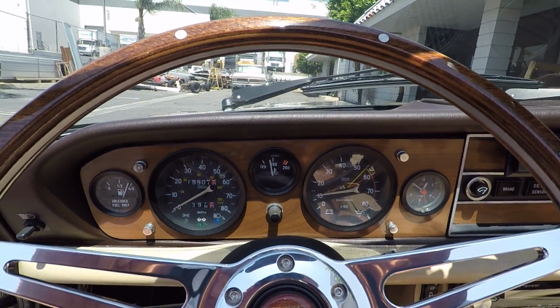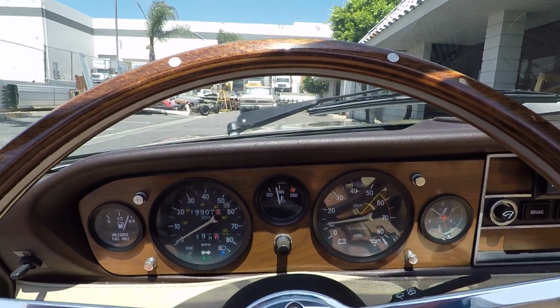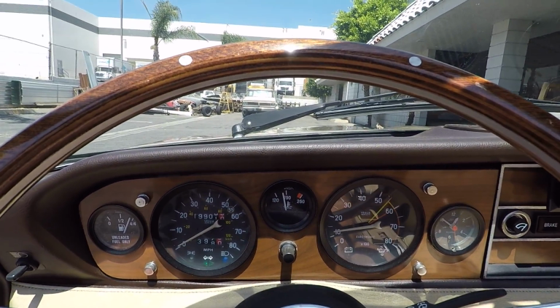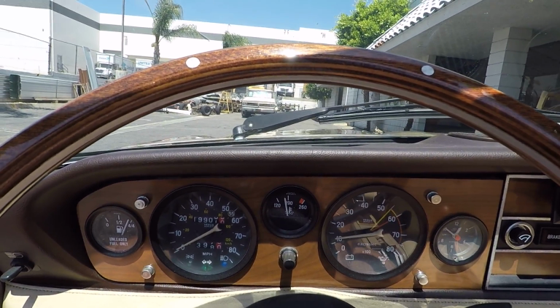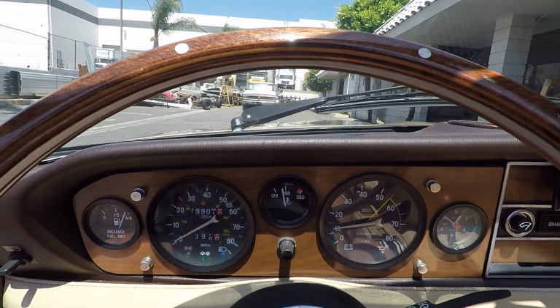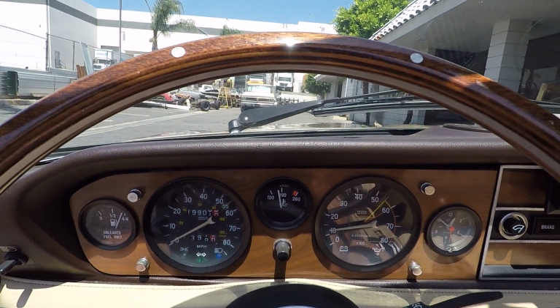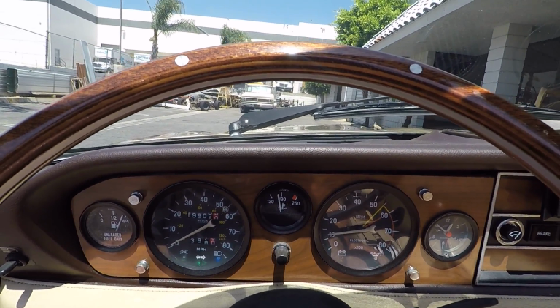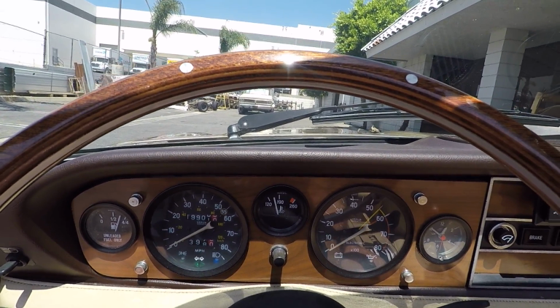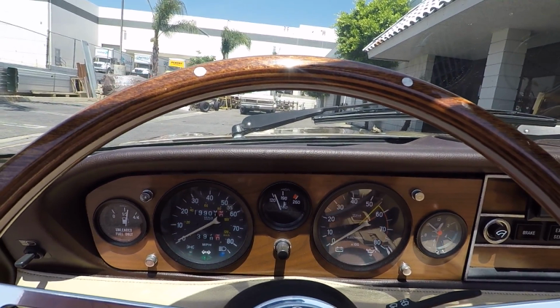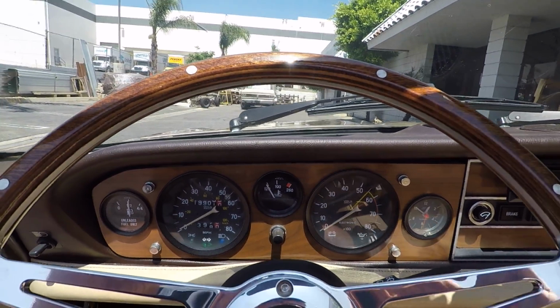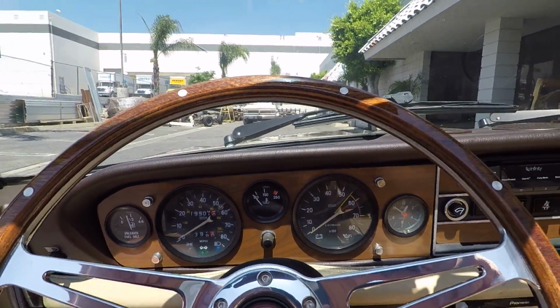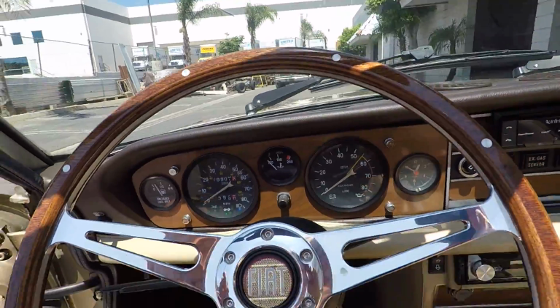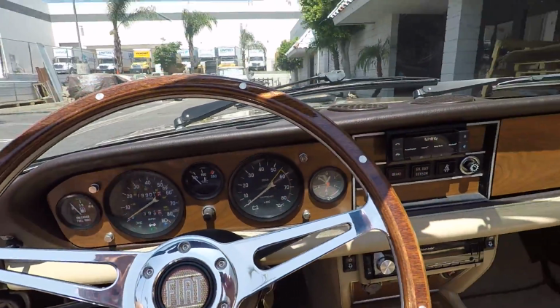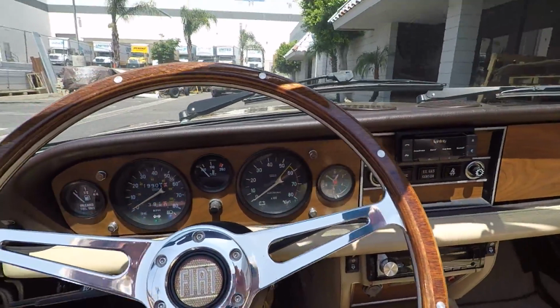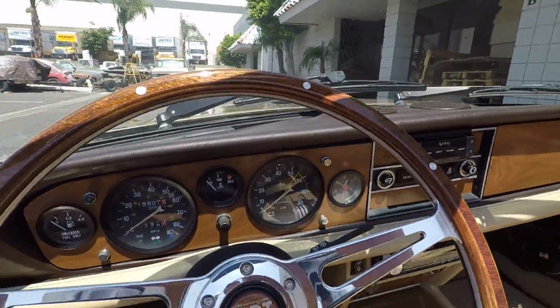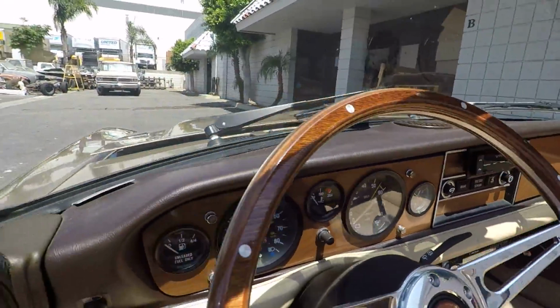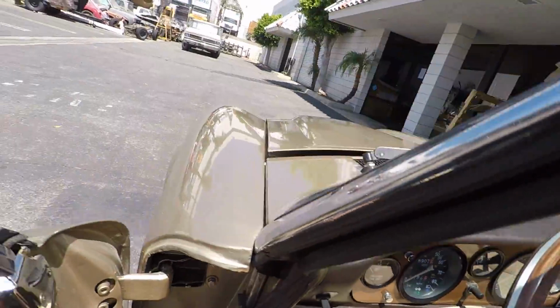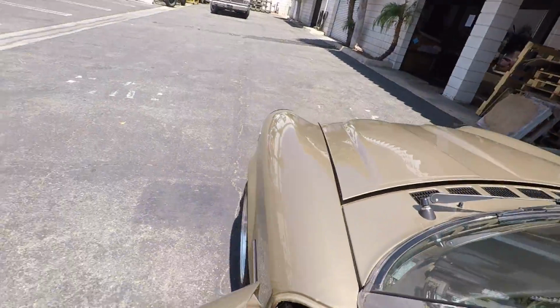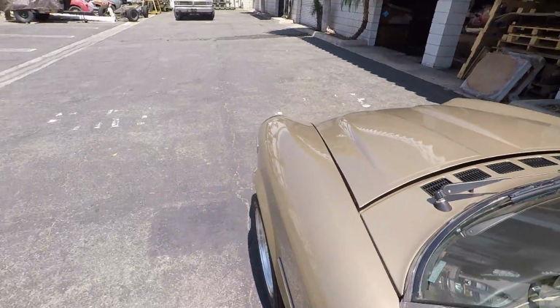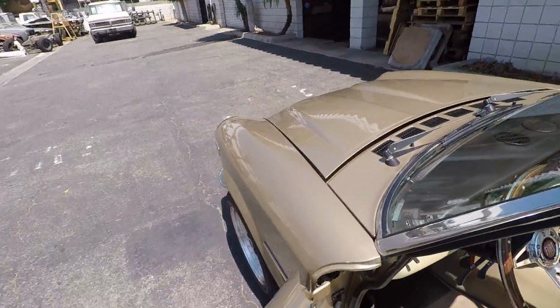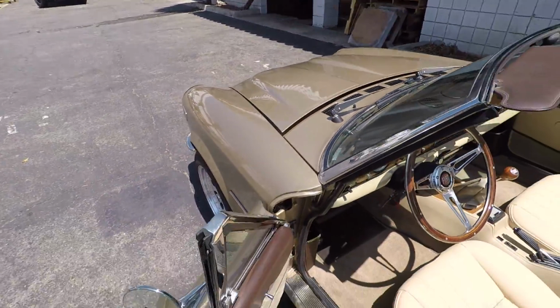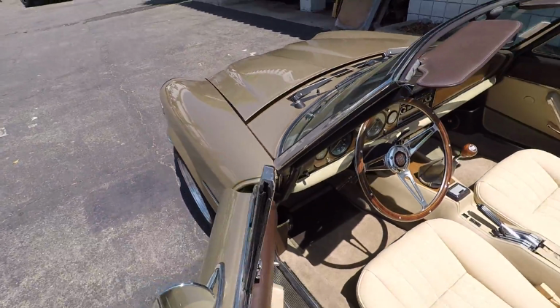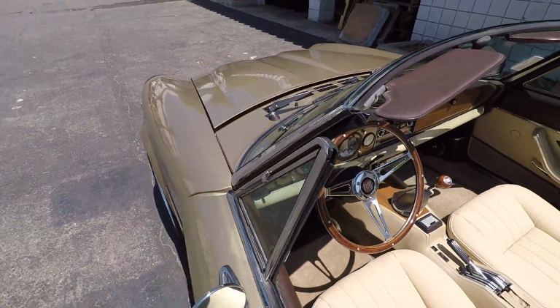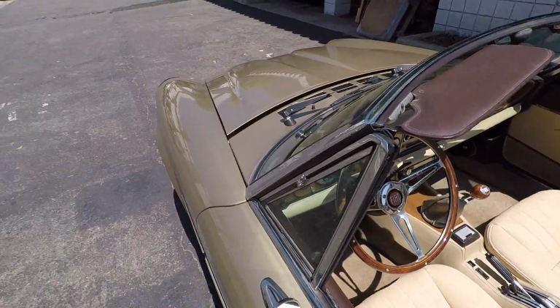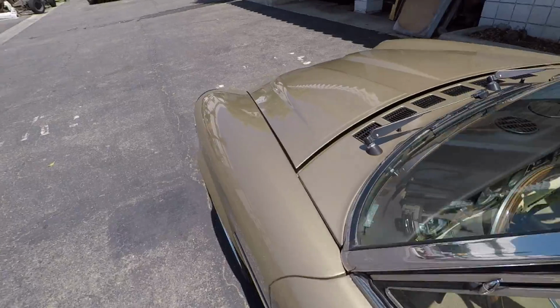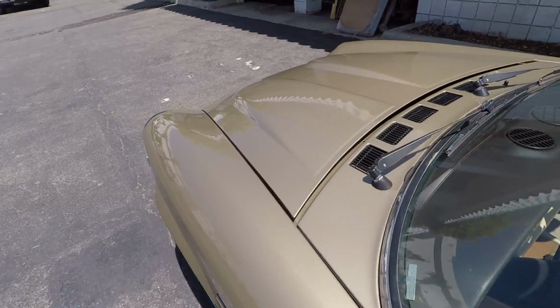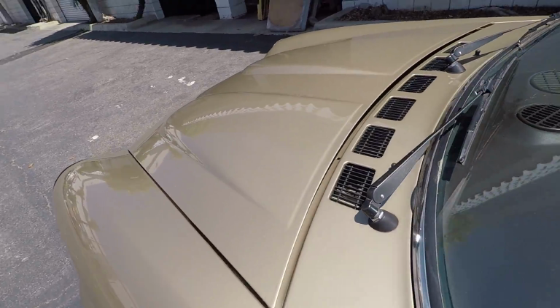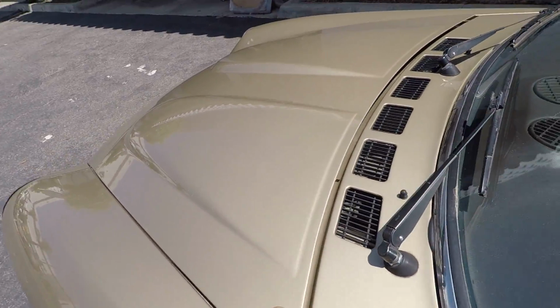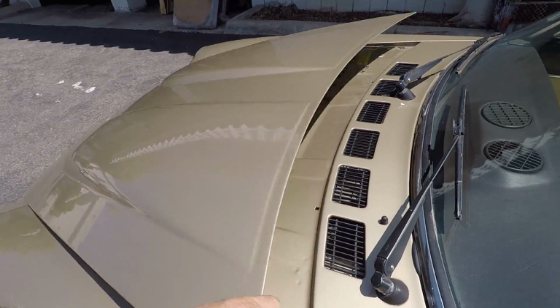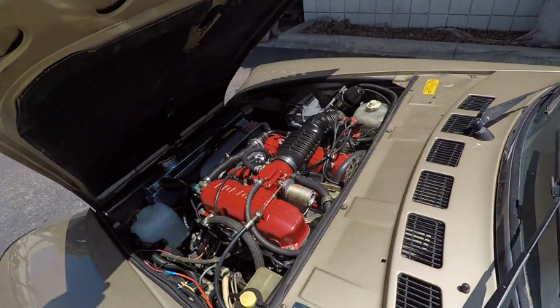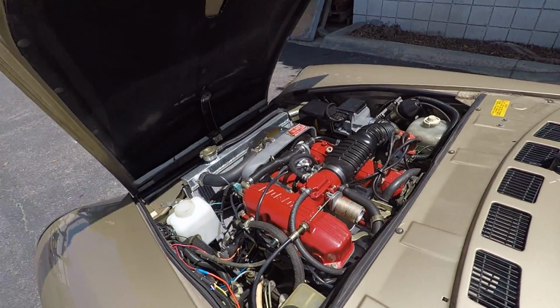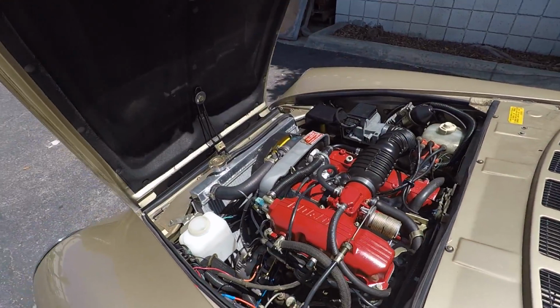From the engine temperature gauge you can see we've installed the lower-temp fan switch, so the fan comes on at 180 degrees. This car runs 10 to 15 degrees cooler than most of these cars did from the factory. Let's take a peek under the hood.